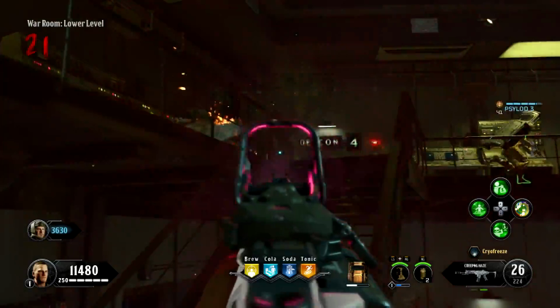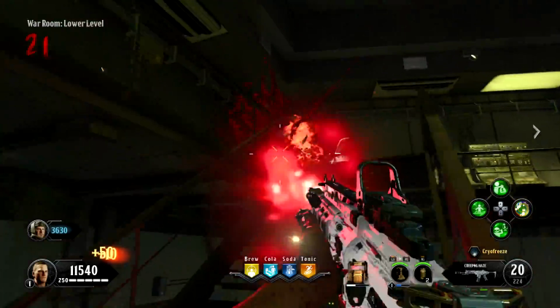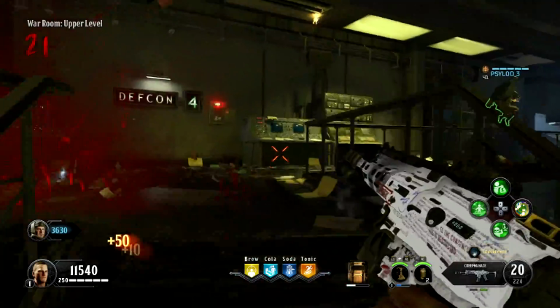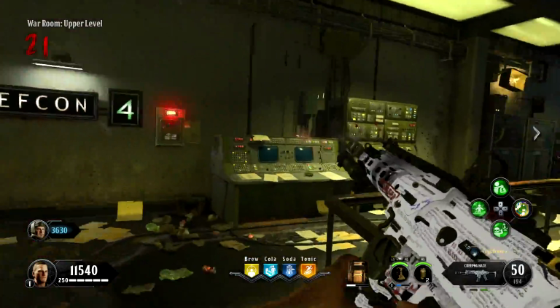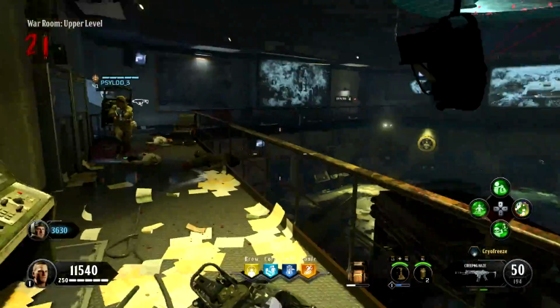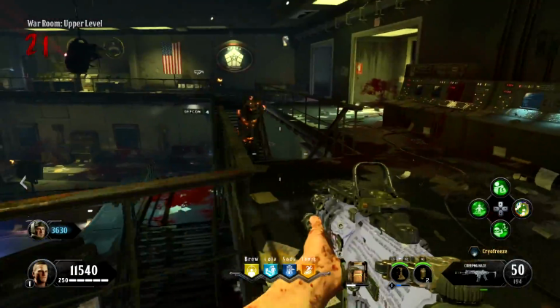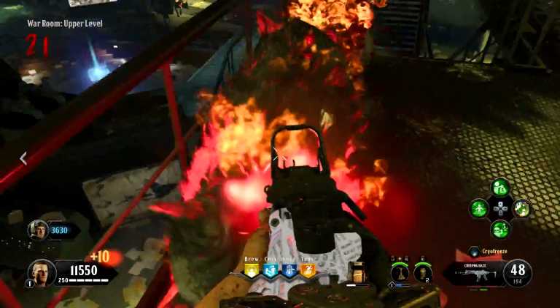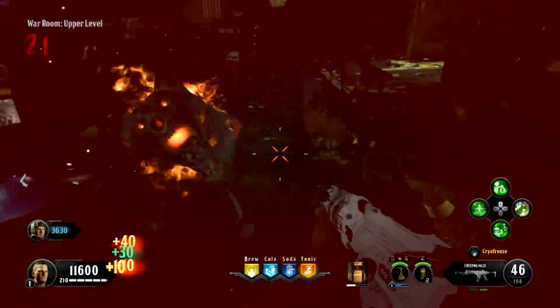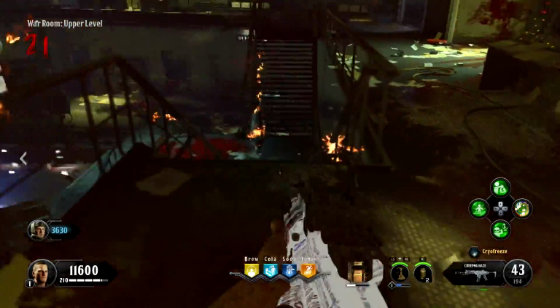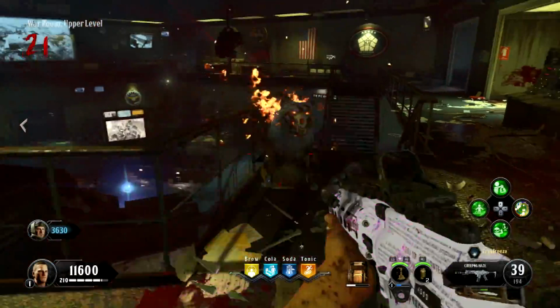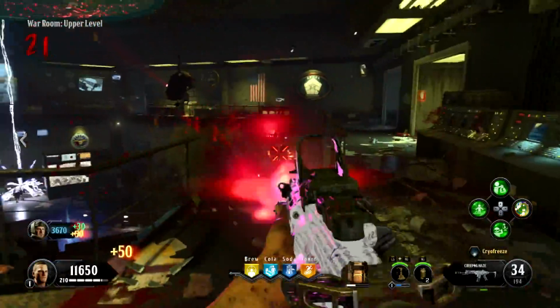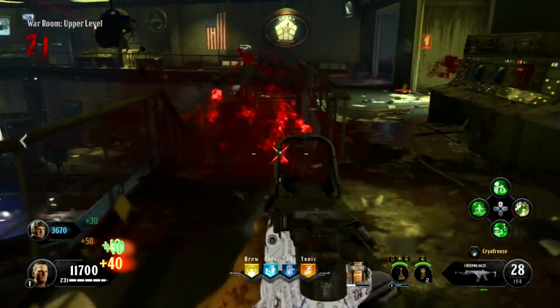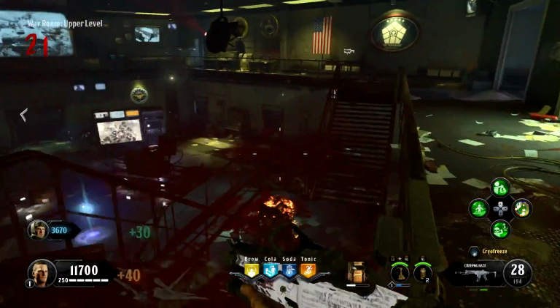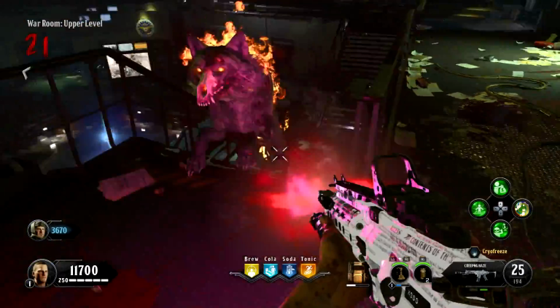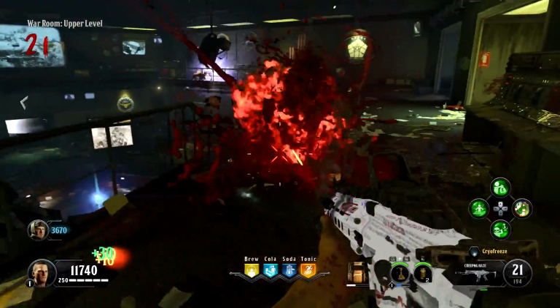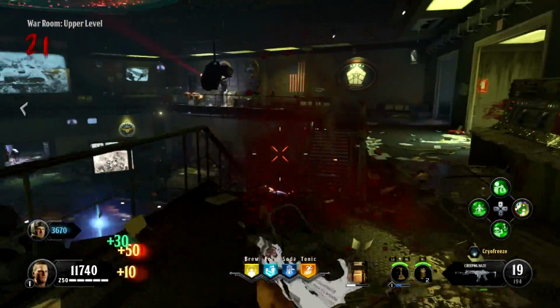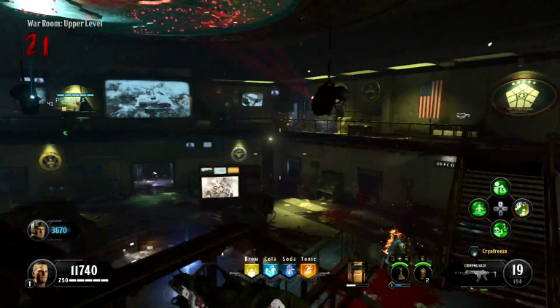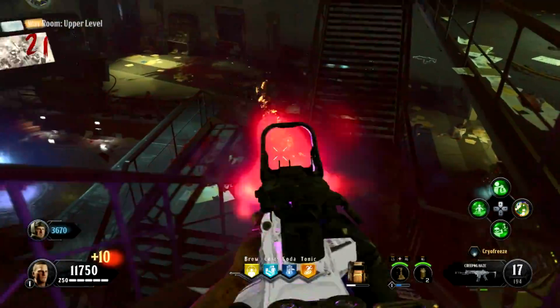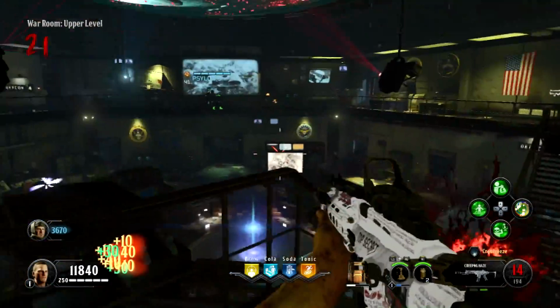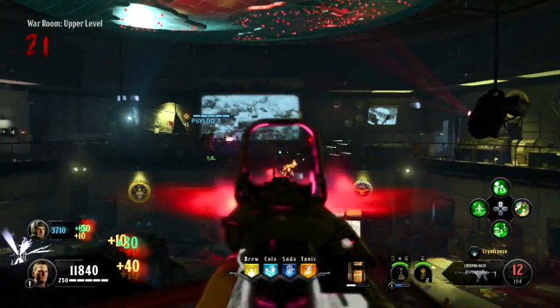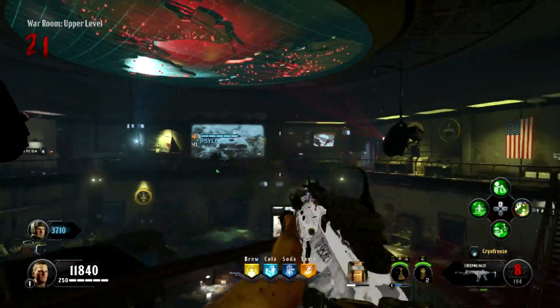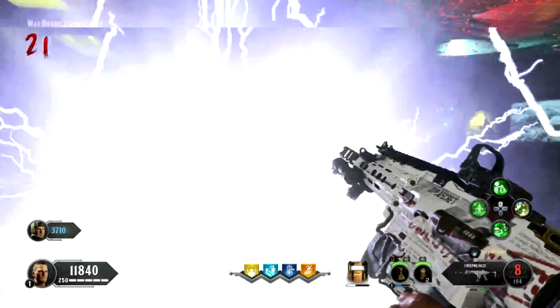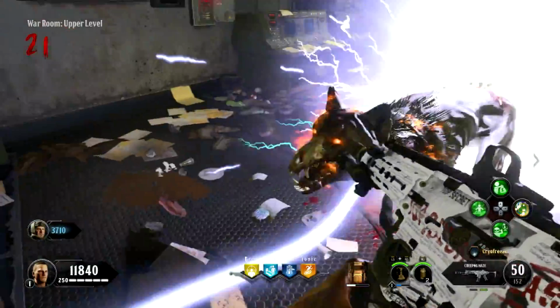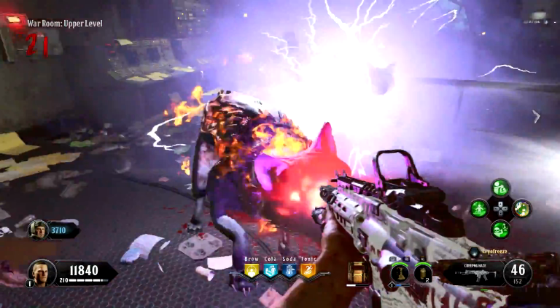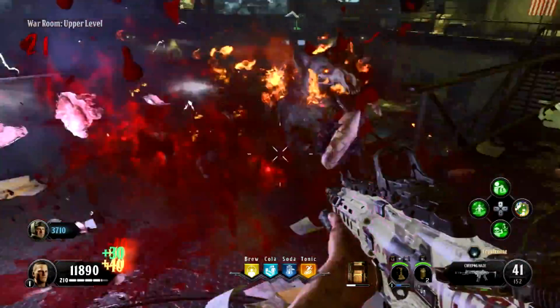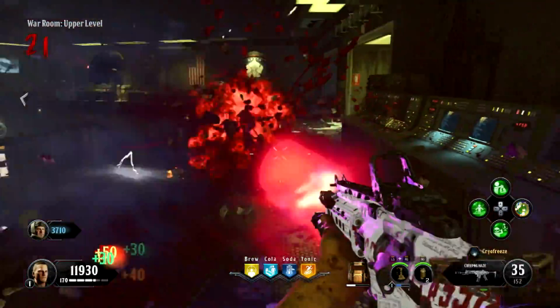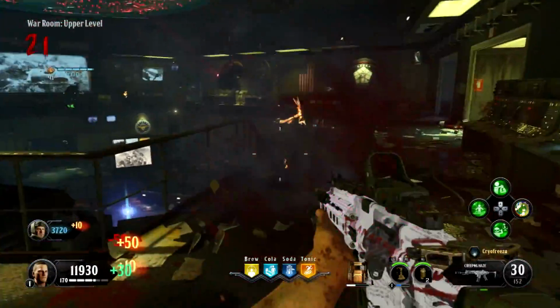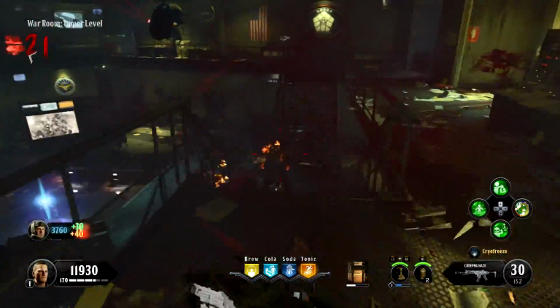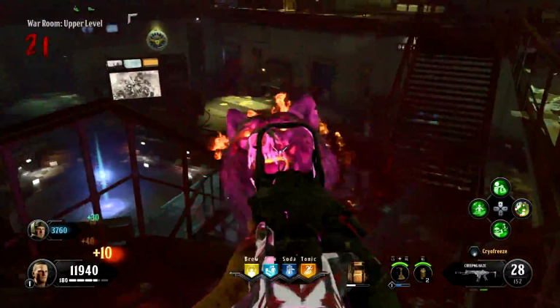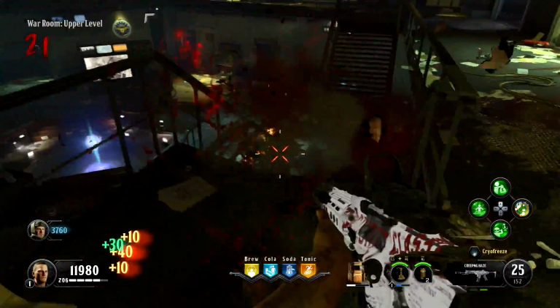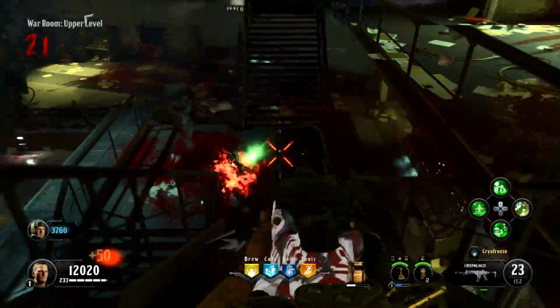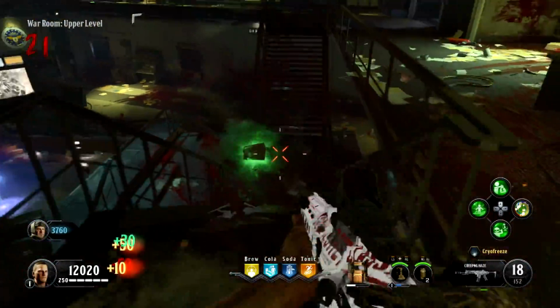Although this did have an unintended consequence — it made grinding out those vermin kills for the Thompson take so much longer. On the topic of hellhounds, the collision boxes still are not fixed. When a hellhound spawns in, its collision box is not synced up with where it's actually spawning in, so if you're on the wrong side of a hellhound spawn, you can get blocked off by literally nothing. That's fun.